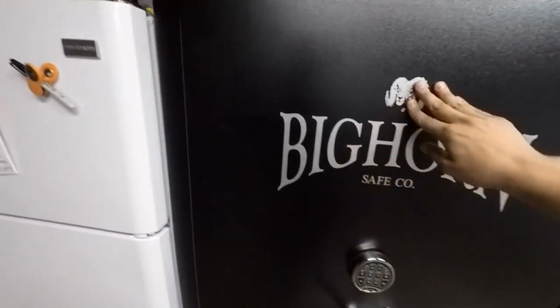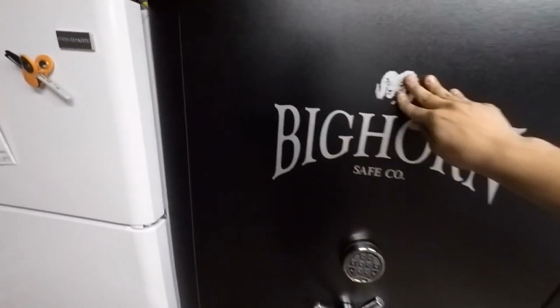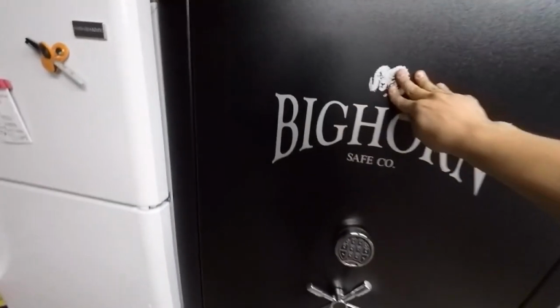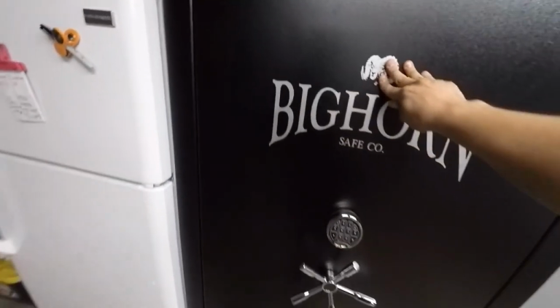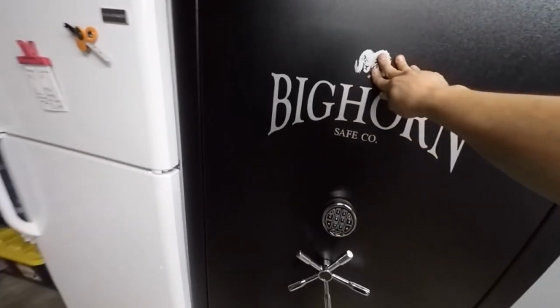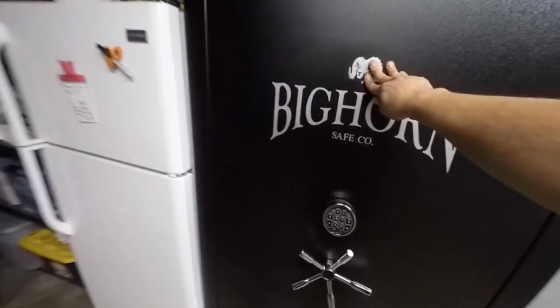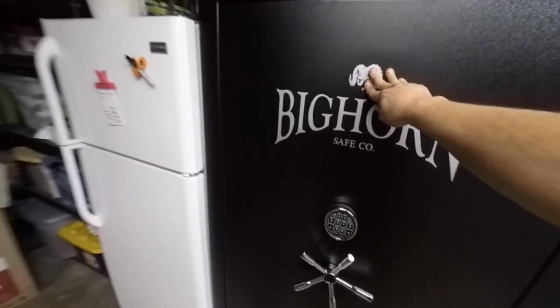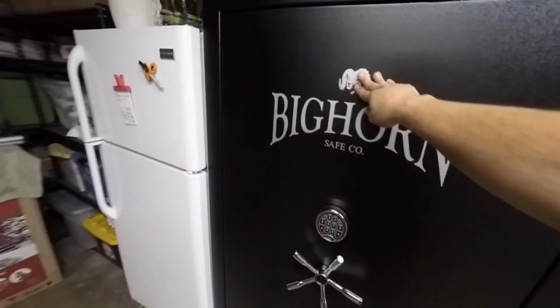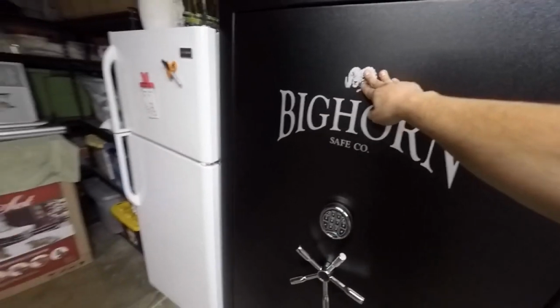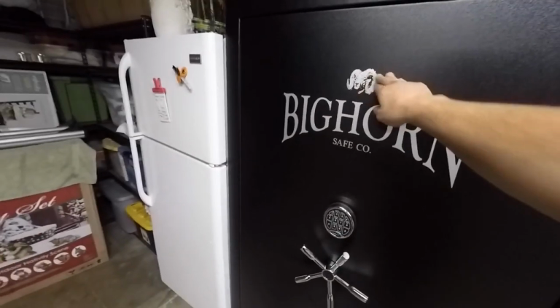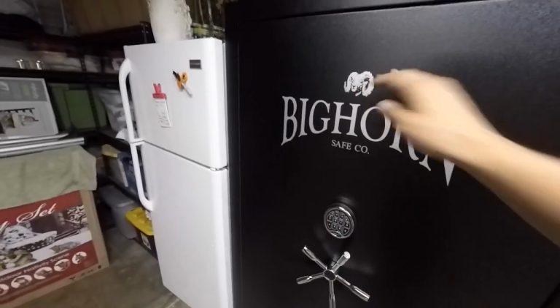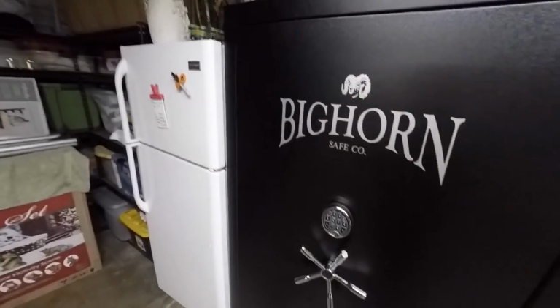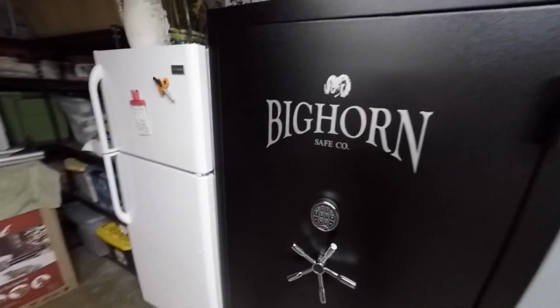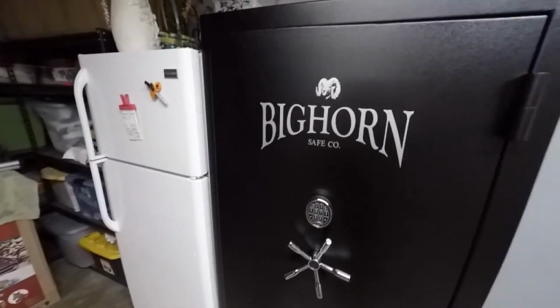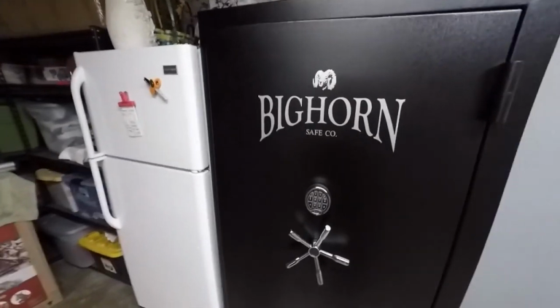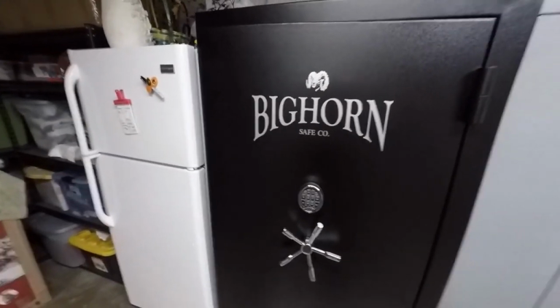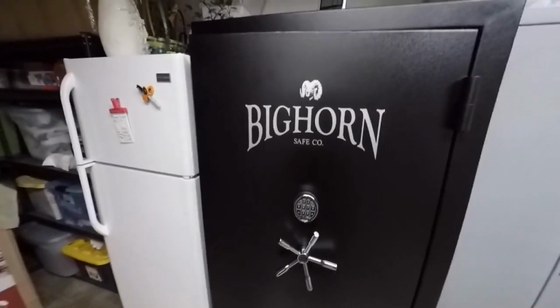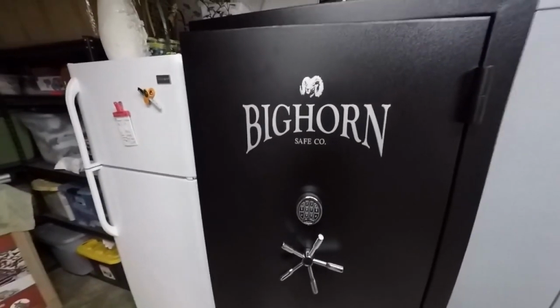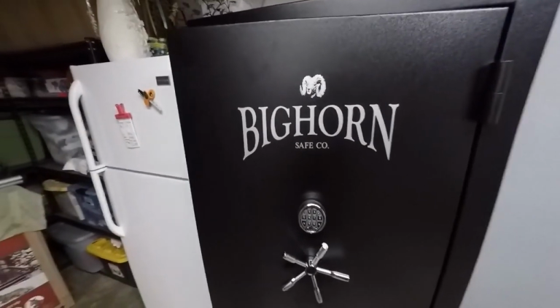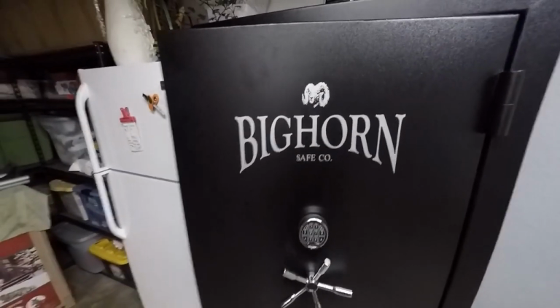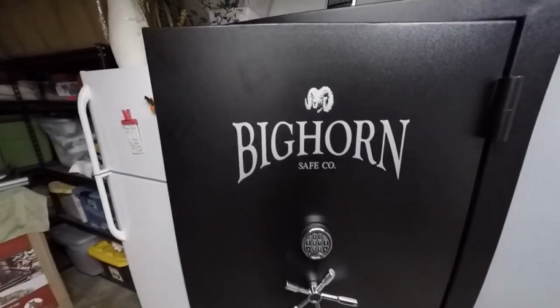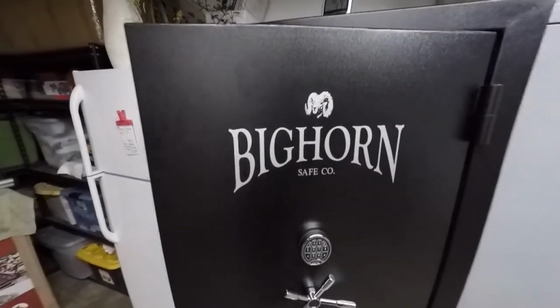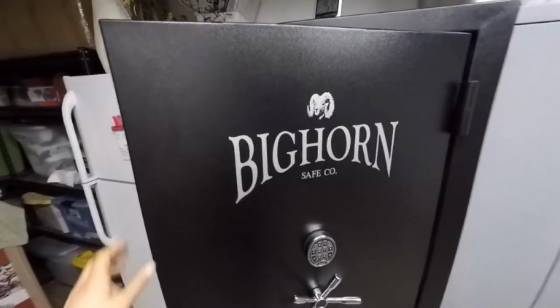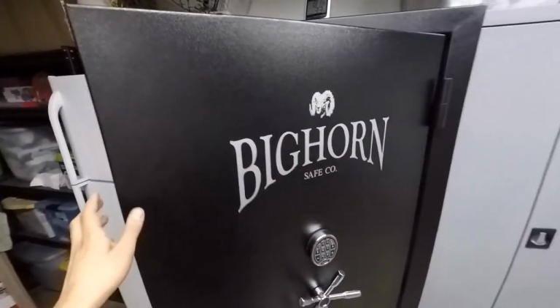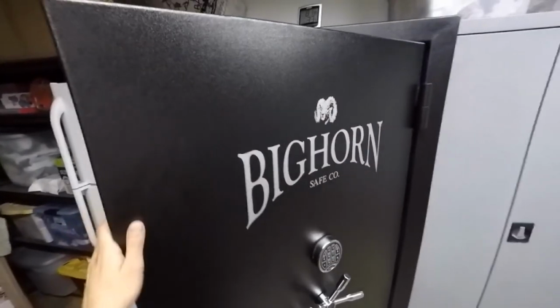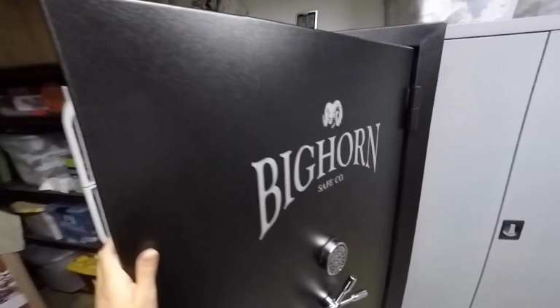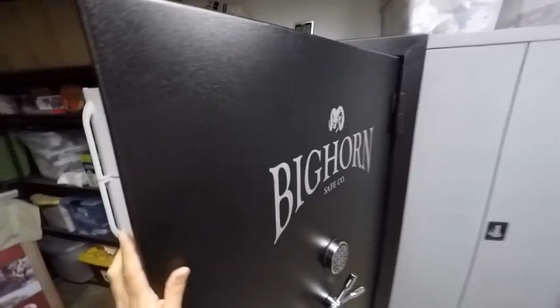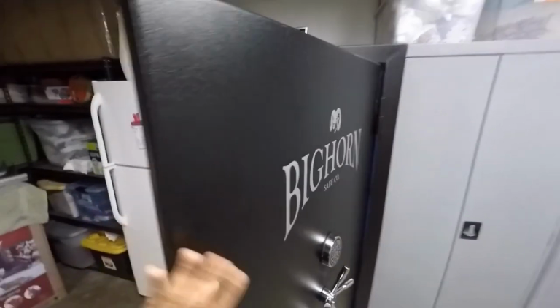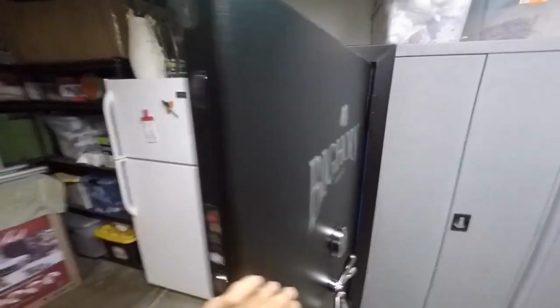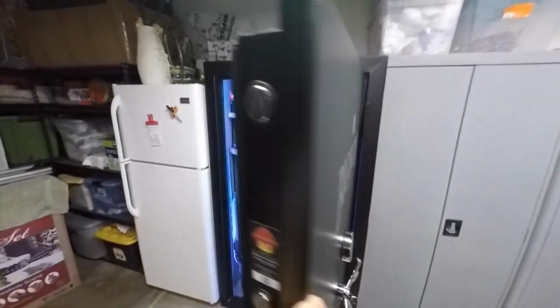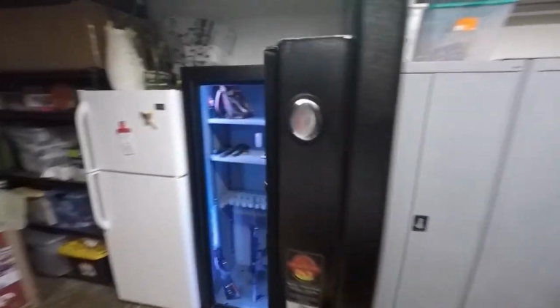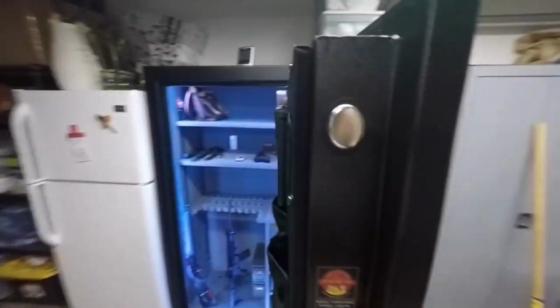It's really heavy. You've got to align it — the door just swings forward.